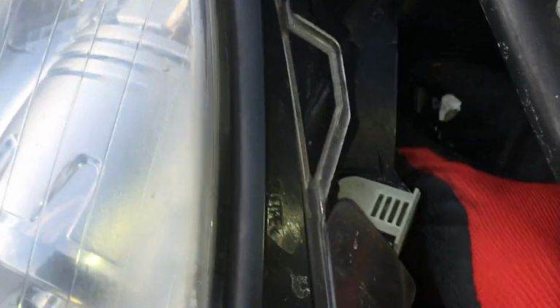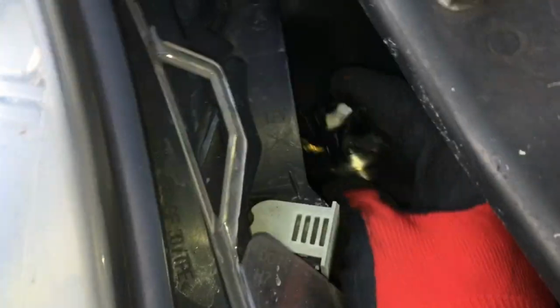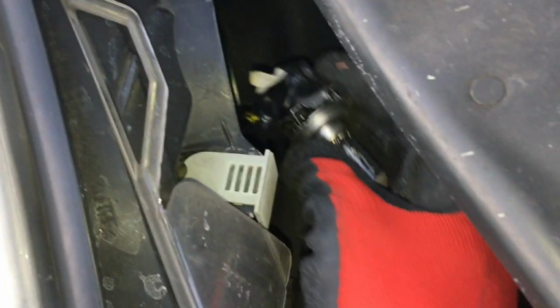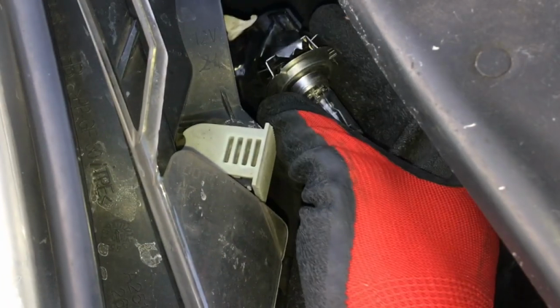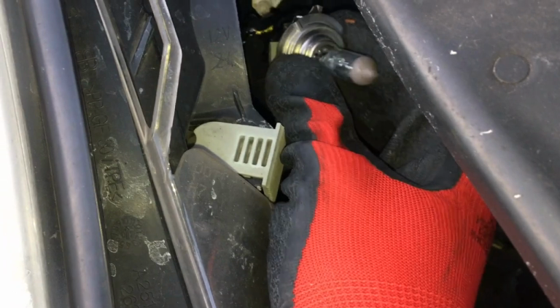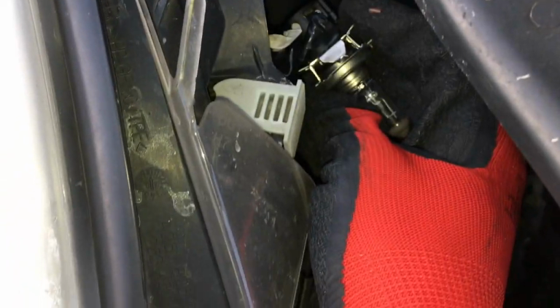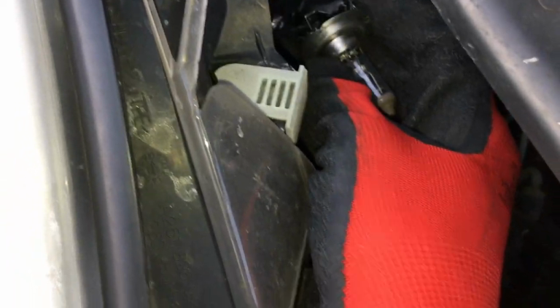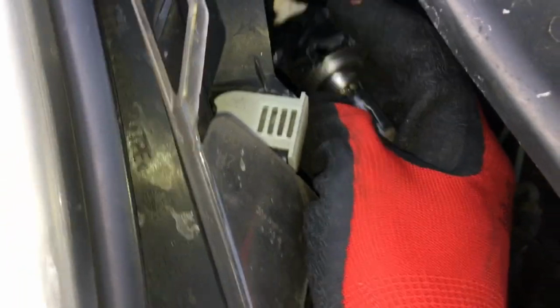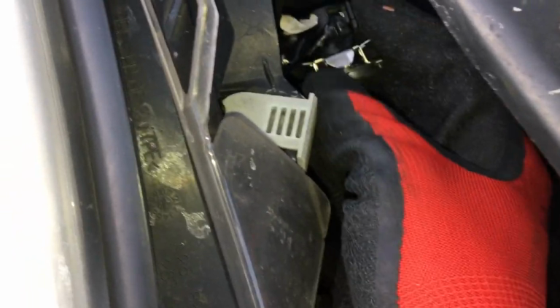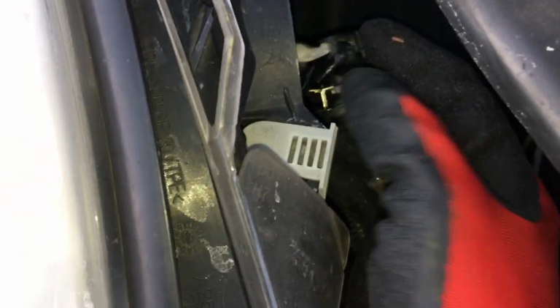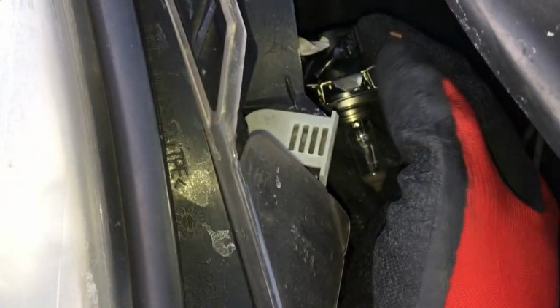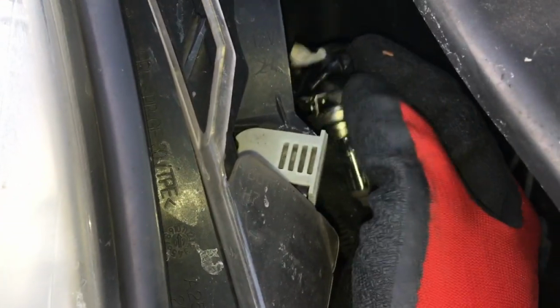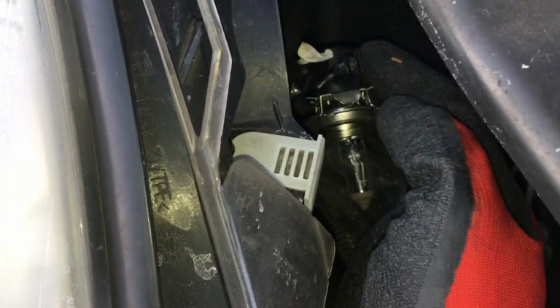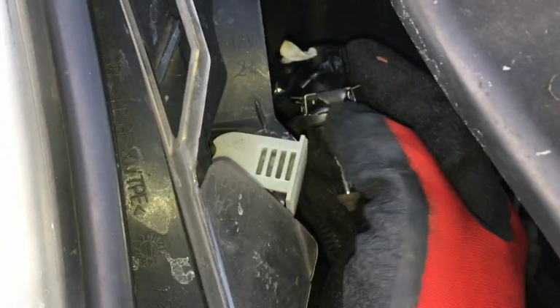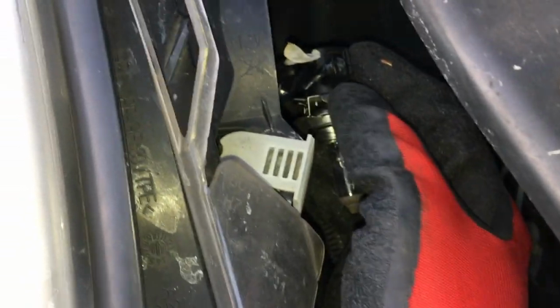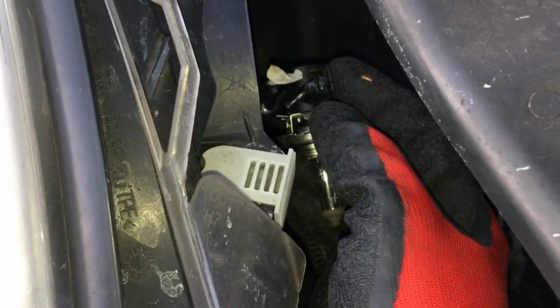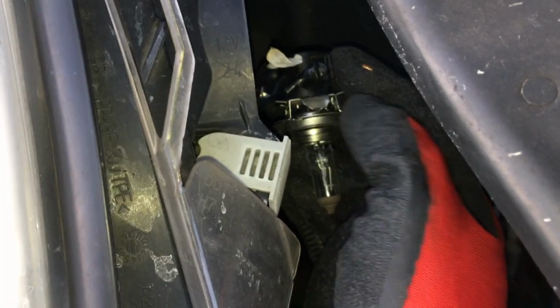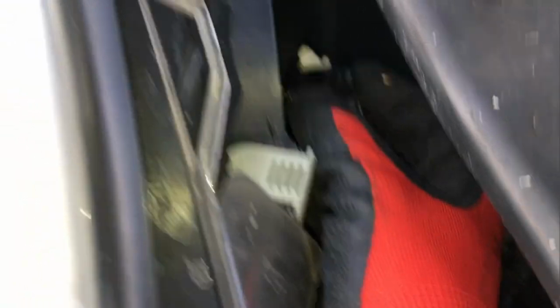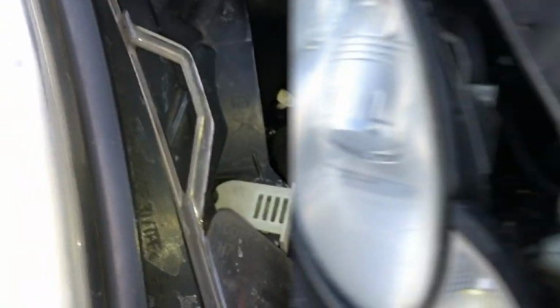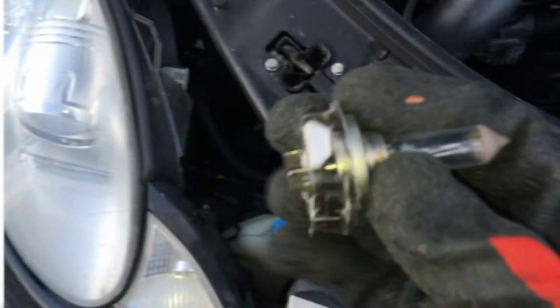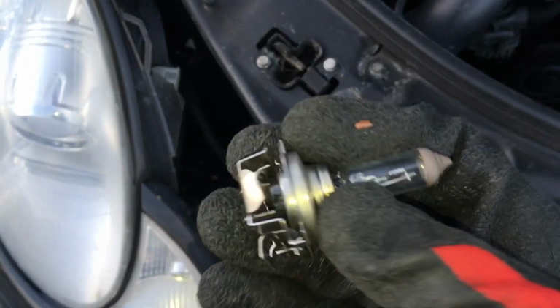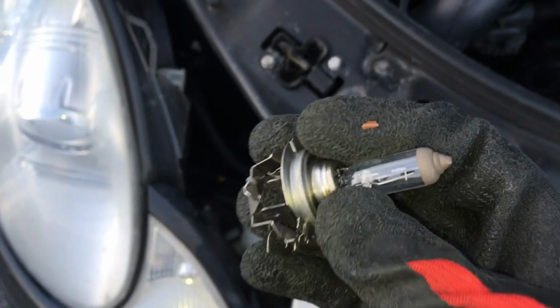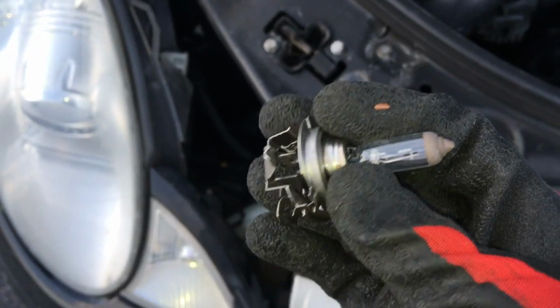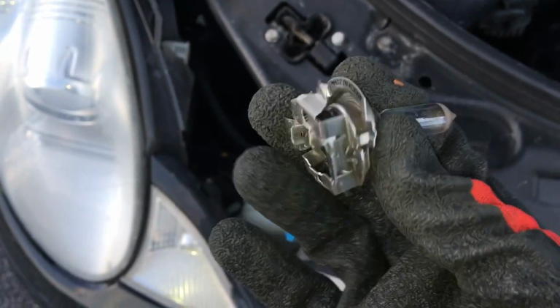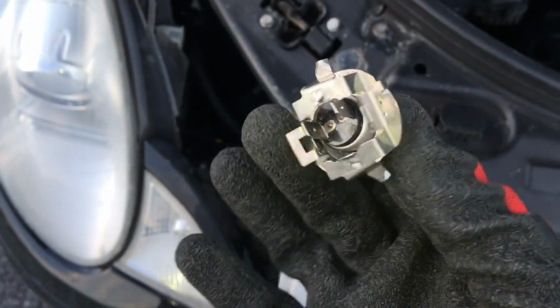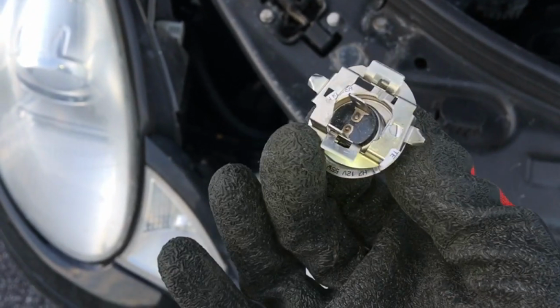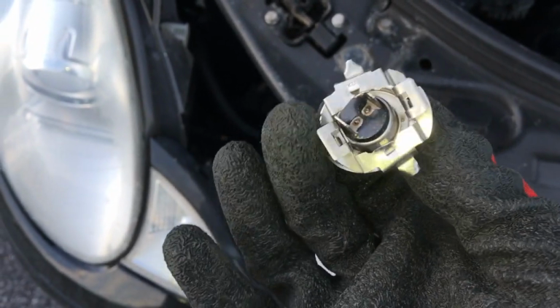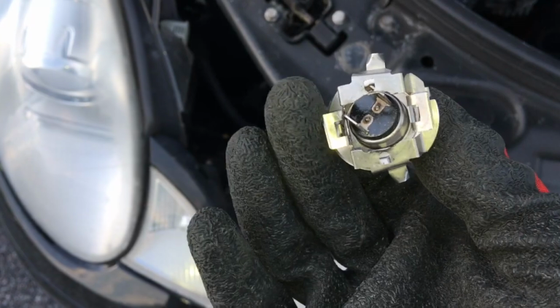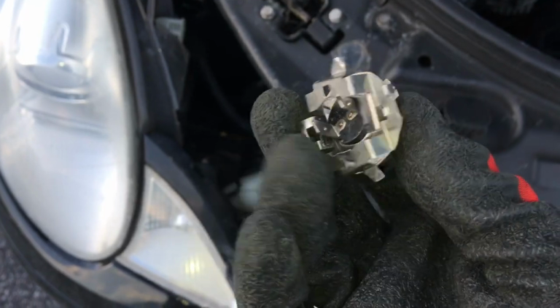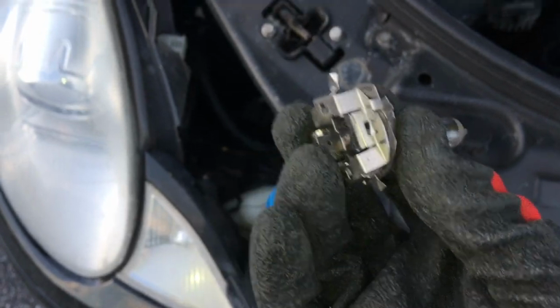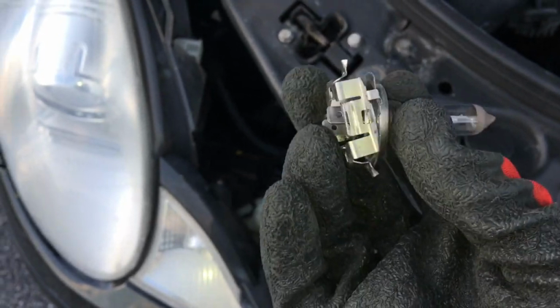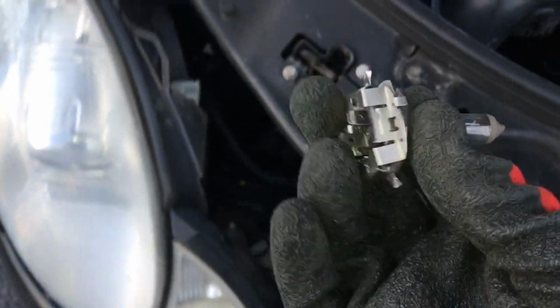Here's what you have inside. It has an adapter — you might have to slightly modify it, I'll show you in a minute. This is the factory halogen incandescent bulb. The adapter has to go the same way on the base of the LED.